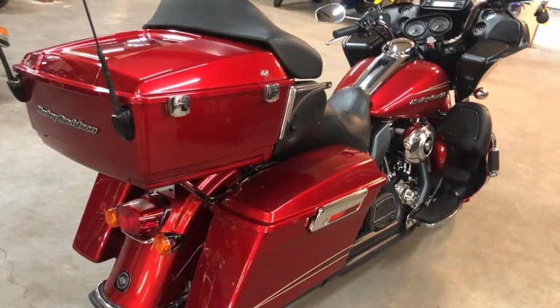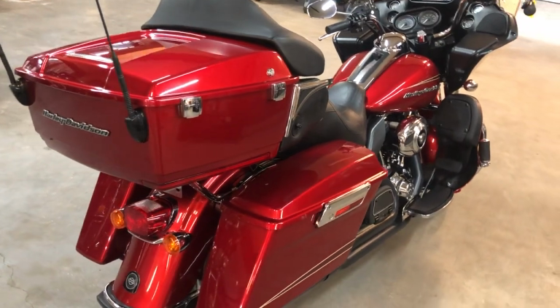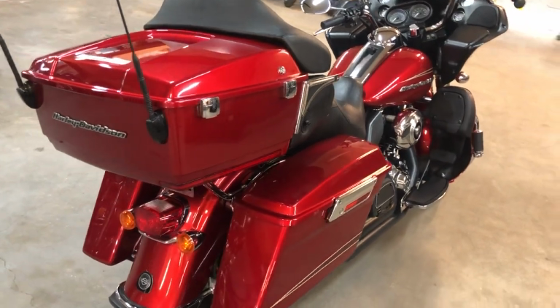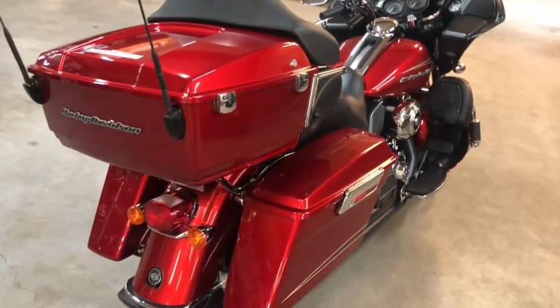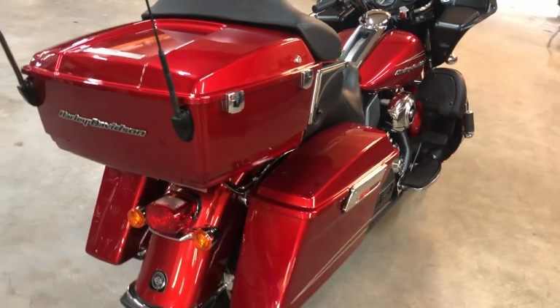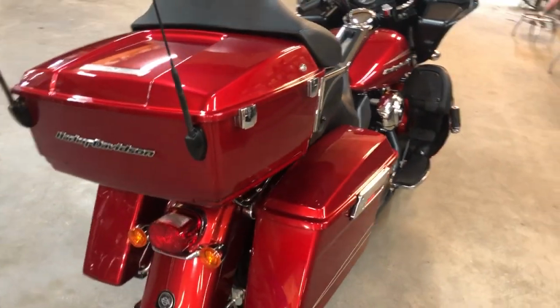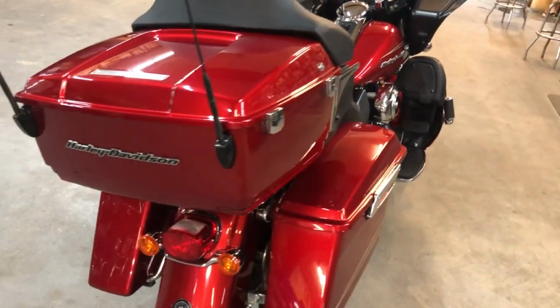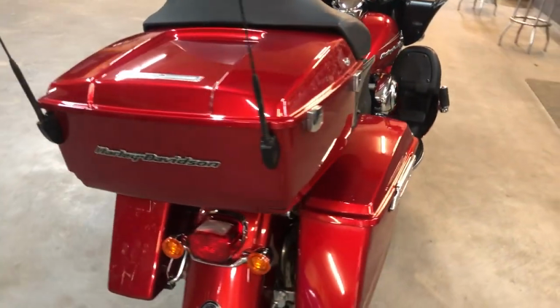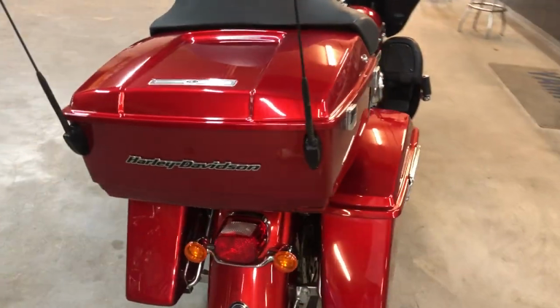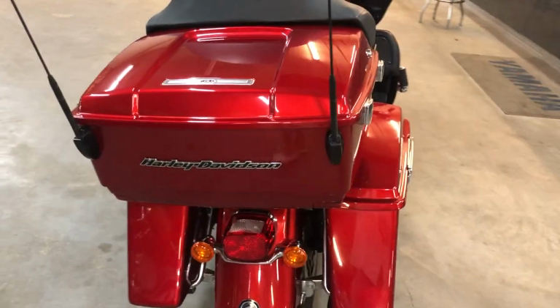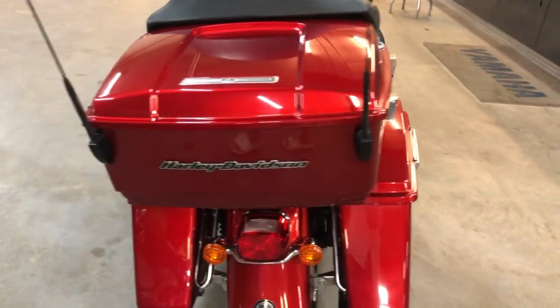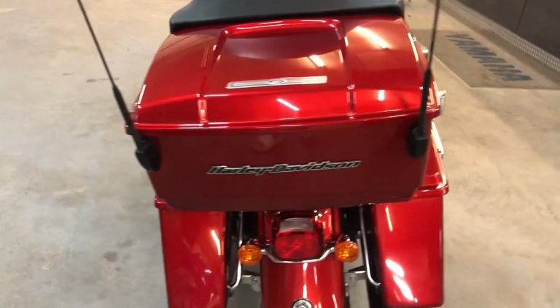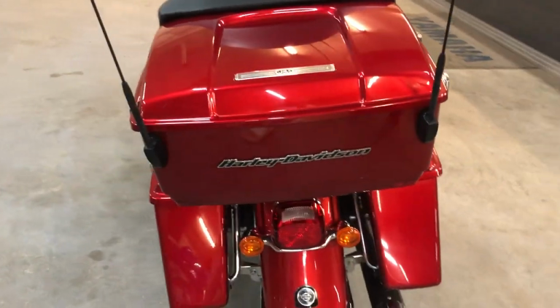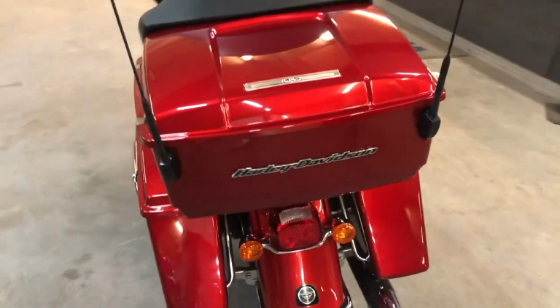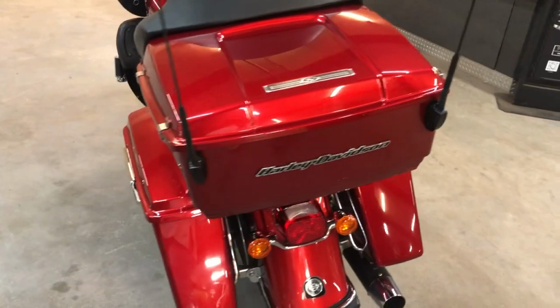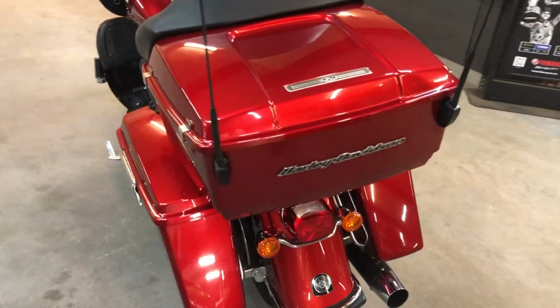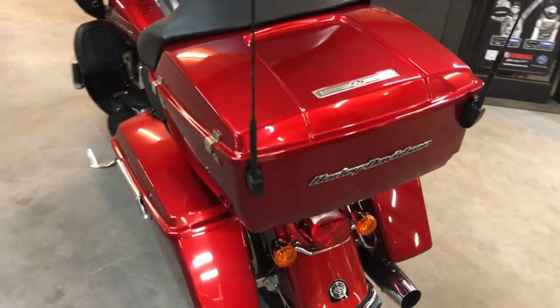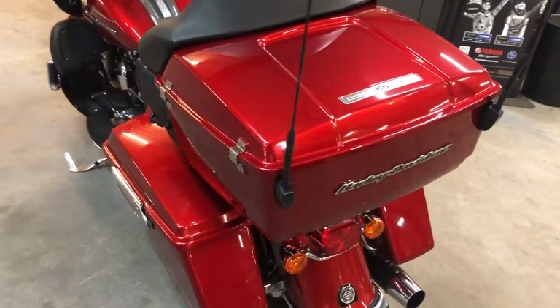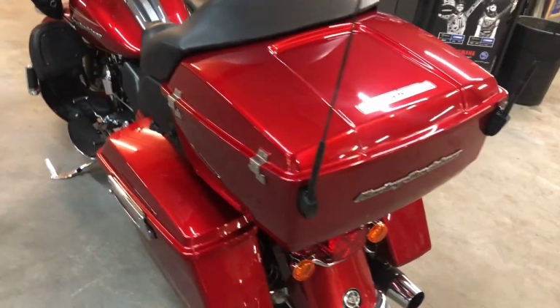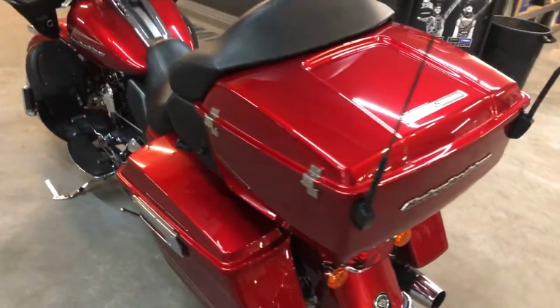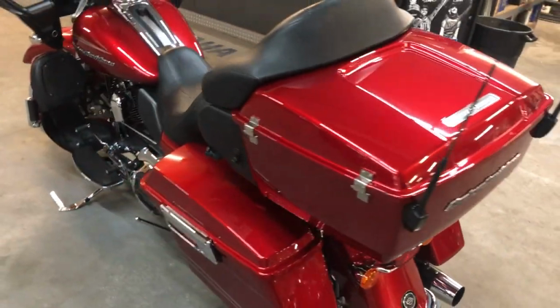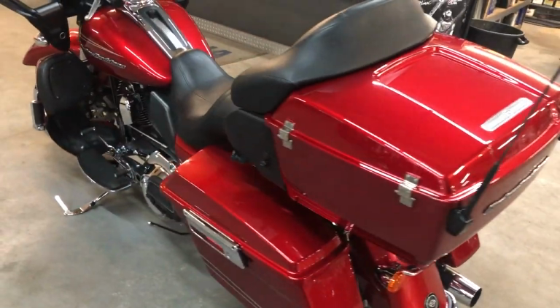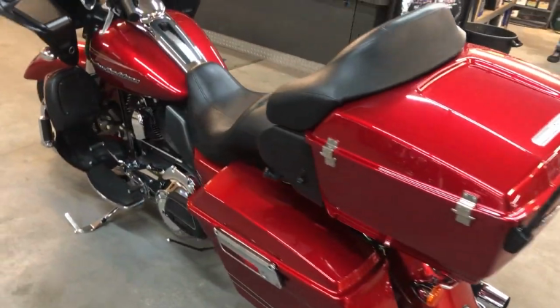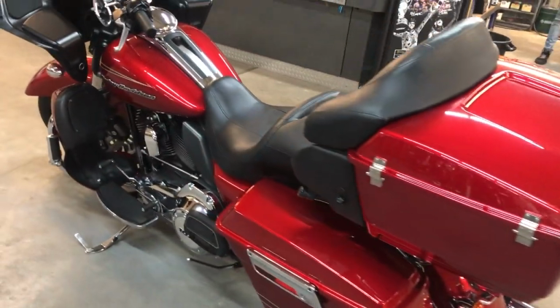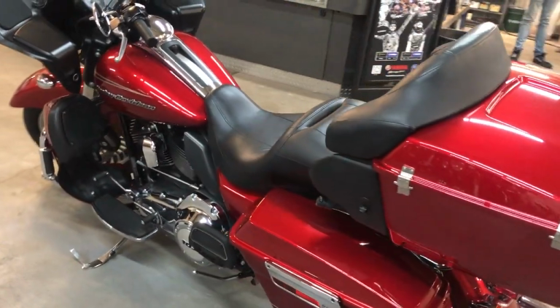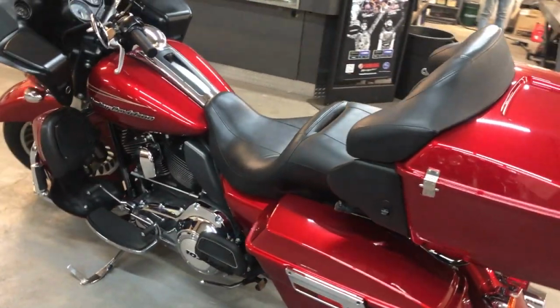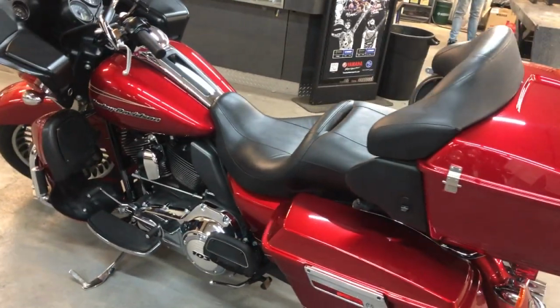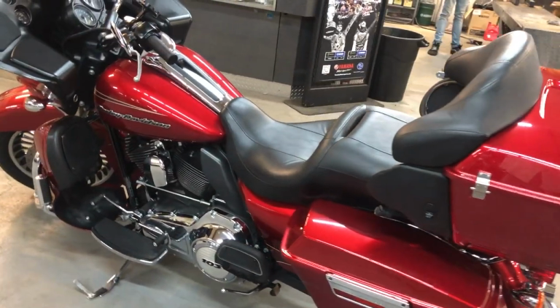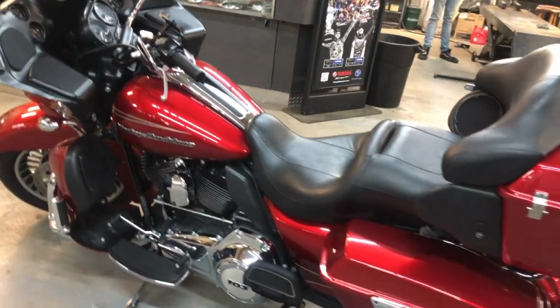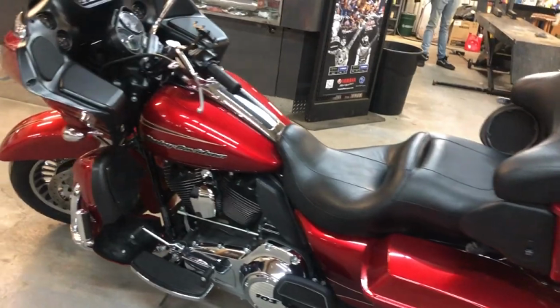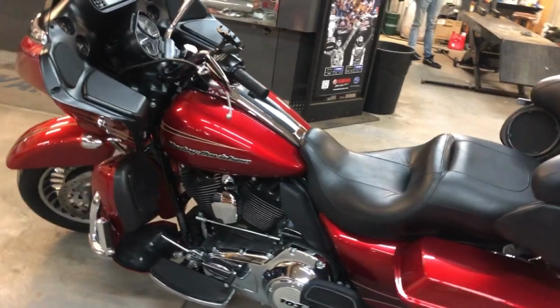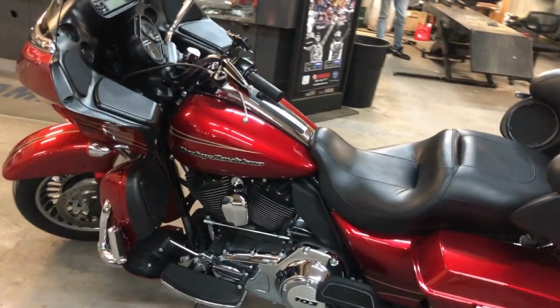Hey guys, Approval of PowerSports.com here. I'm doing some video on some stuff that just came into the showroom. Check this one out — 2013 Road Glide Ultra for sale, only 13,963 miles. Clean, low mileage Road Glide.